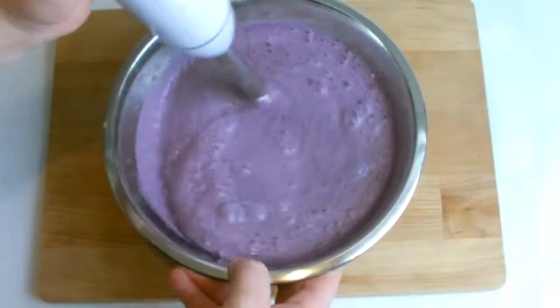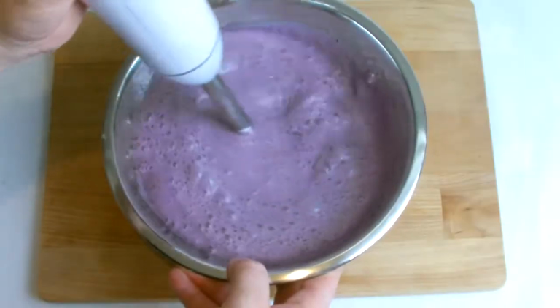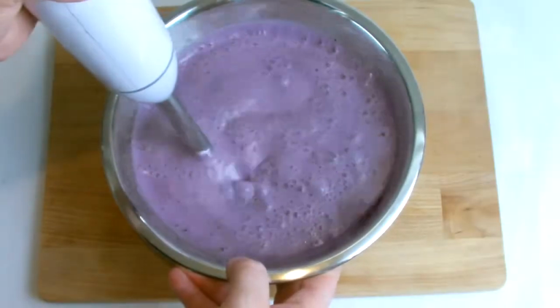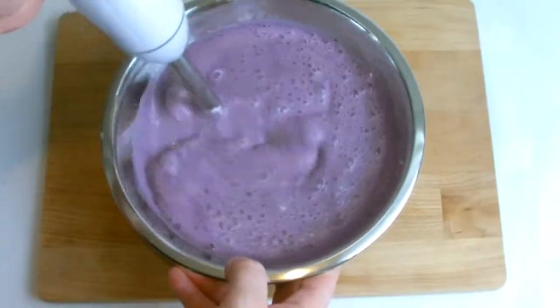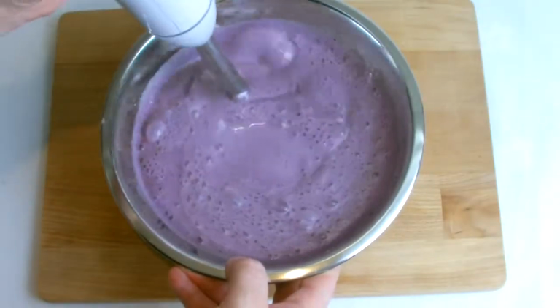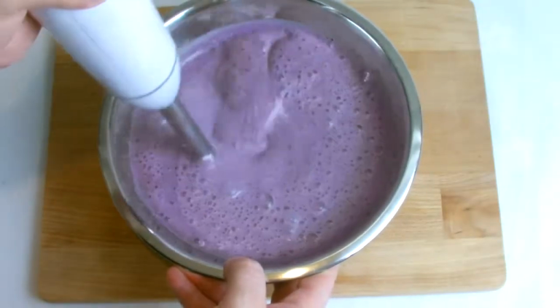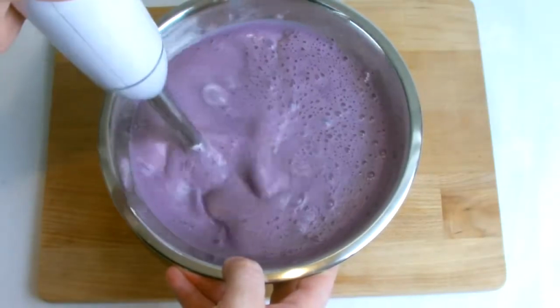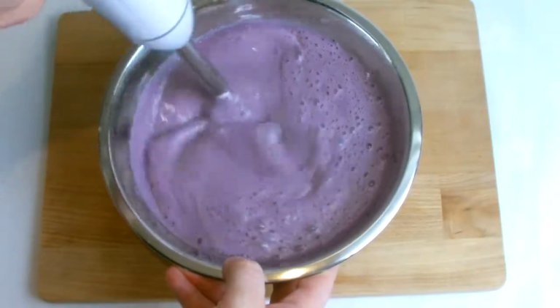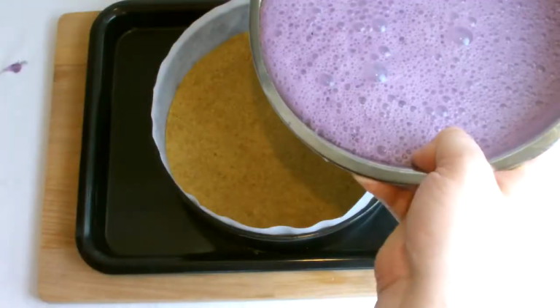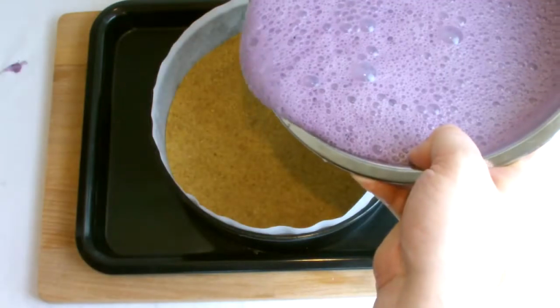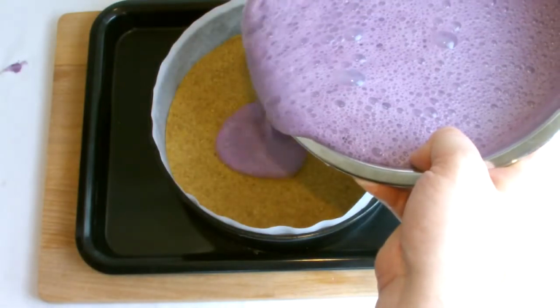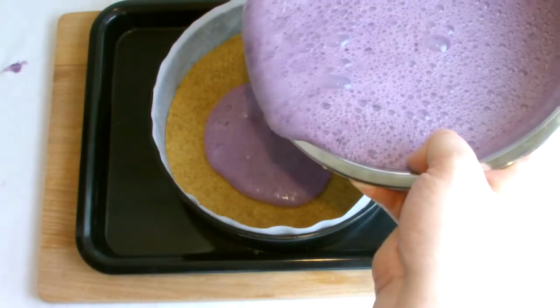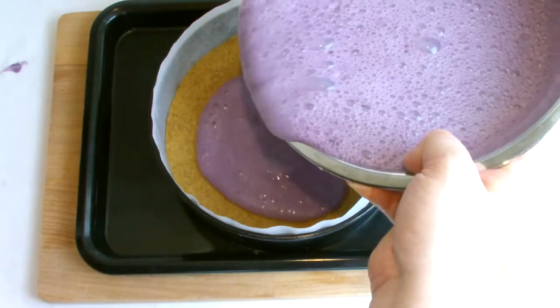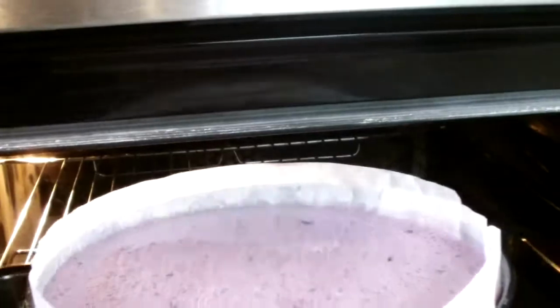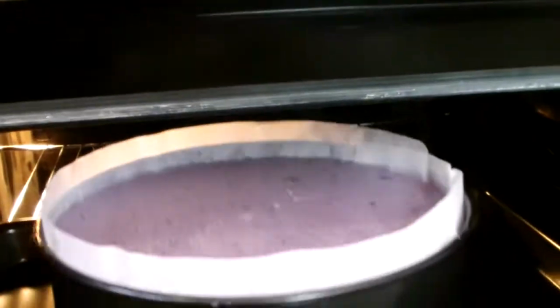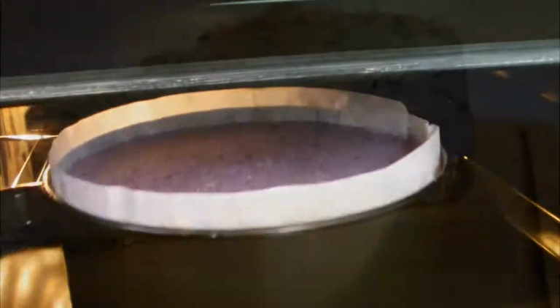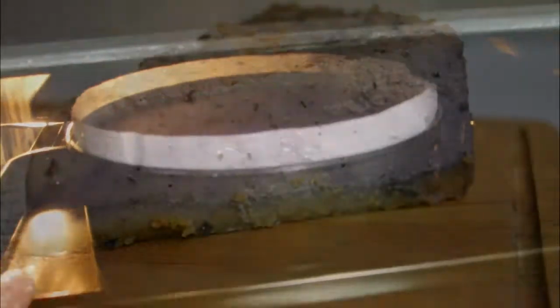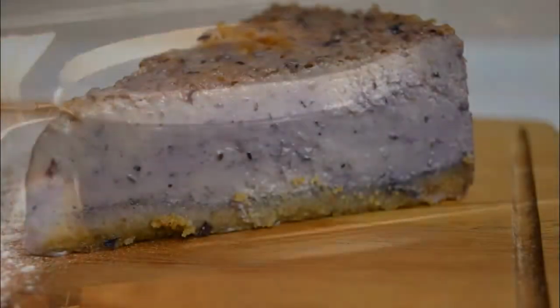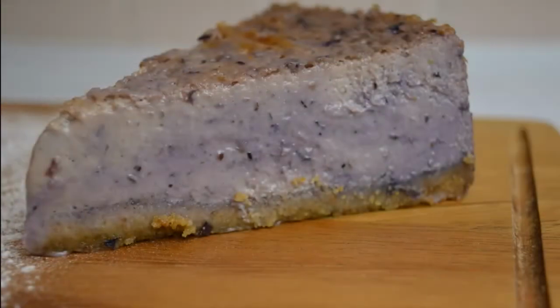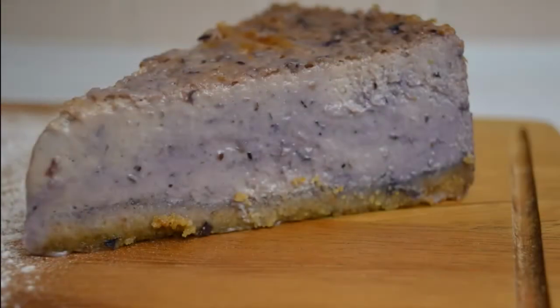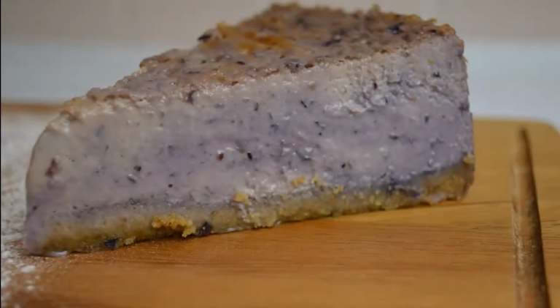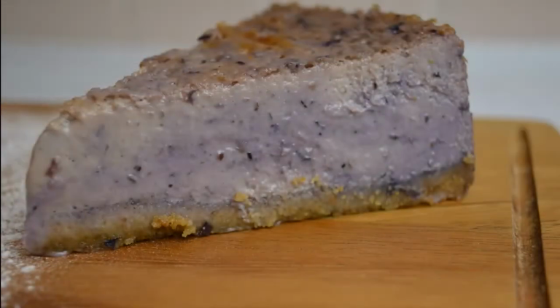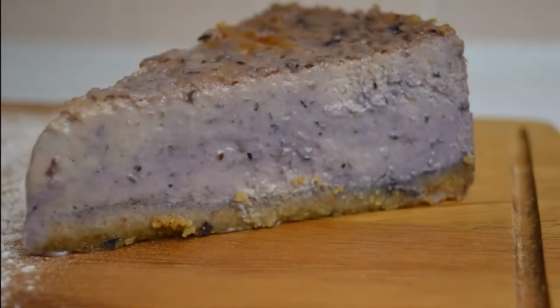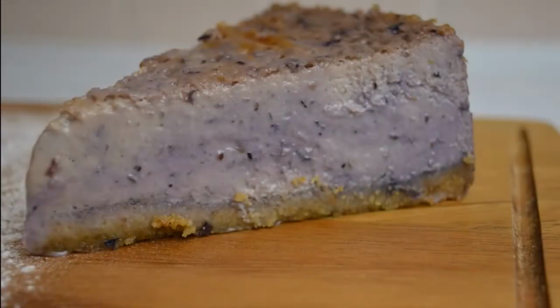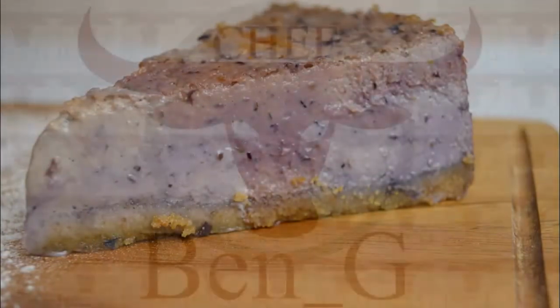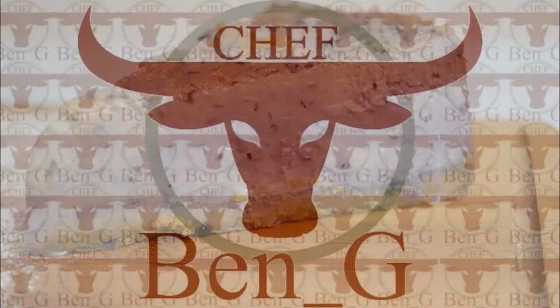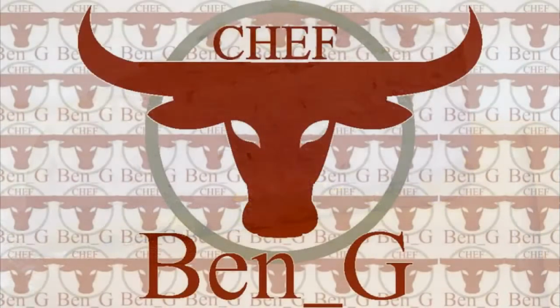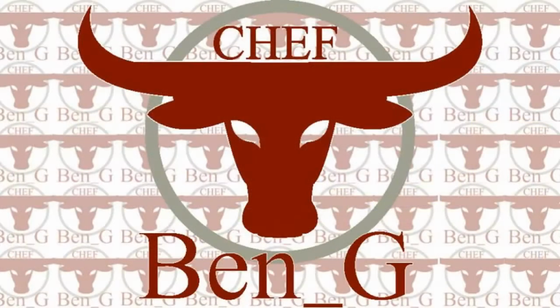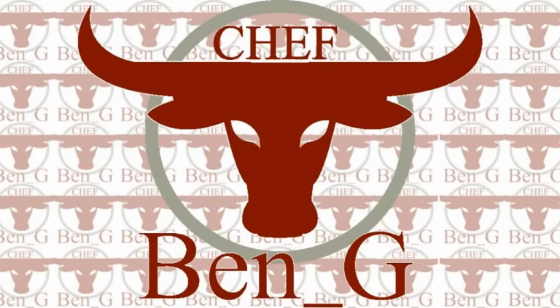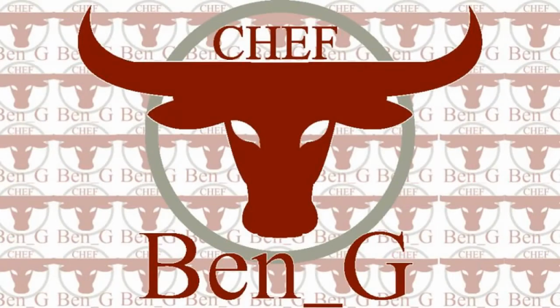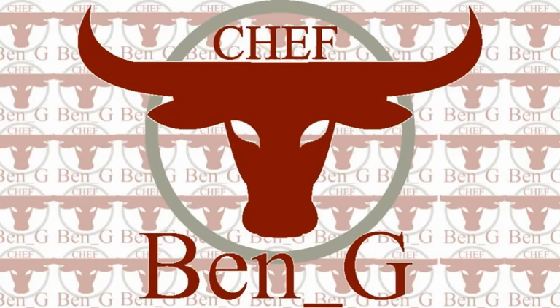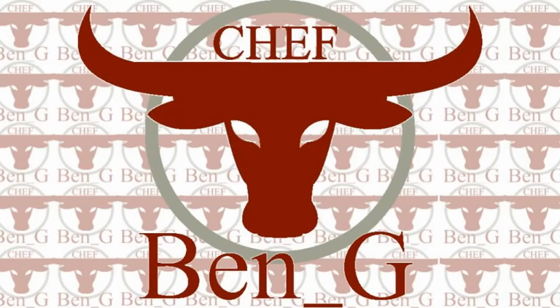Welcome back to the channel where today we will be making a baked blueberry cheesecake. This is a great dessert that can be made the day before, so it would be great if you're planning ahead for something such as a party.